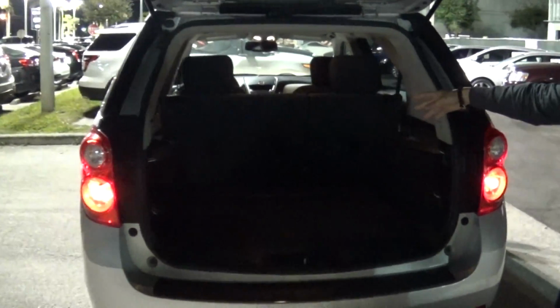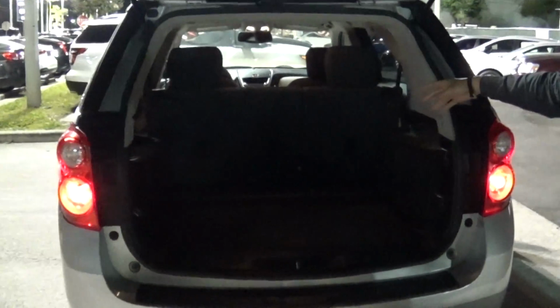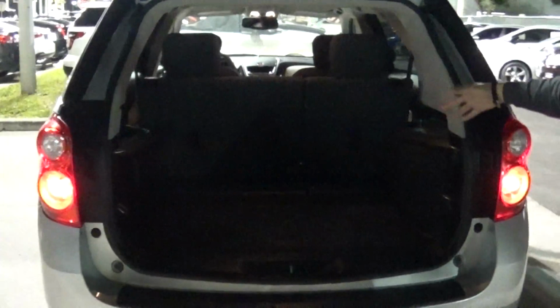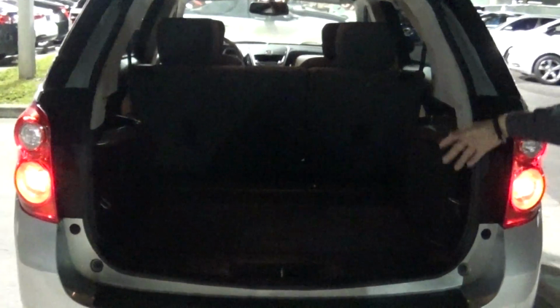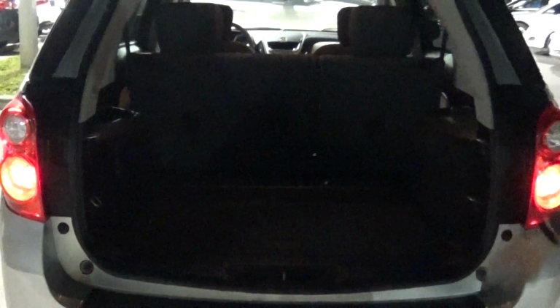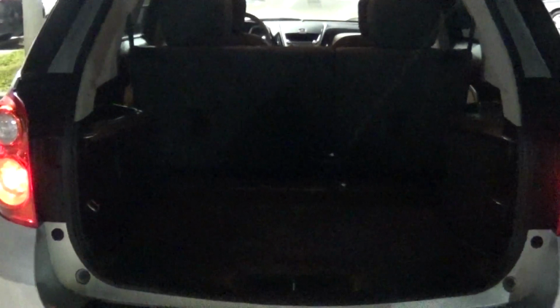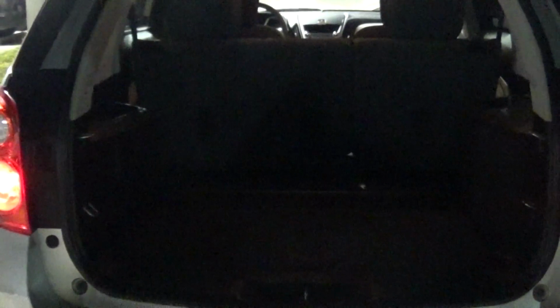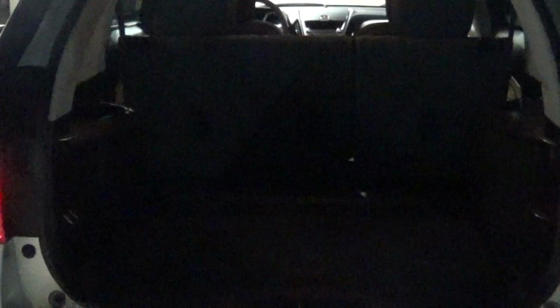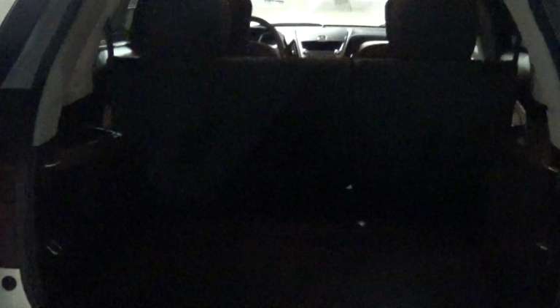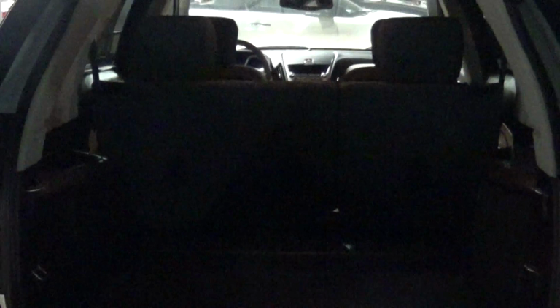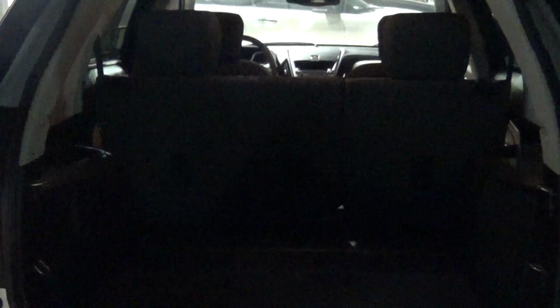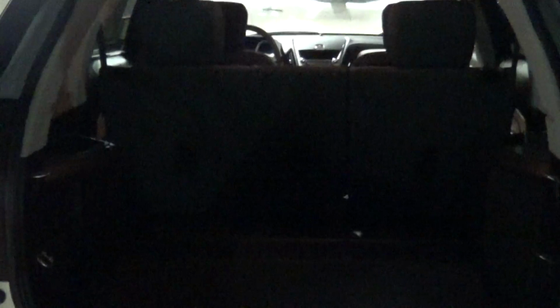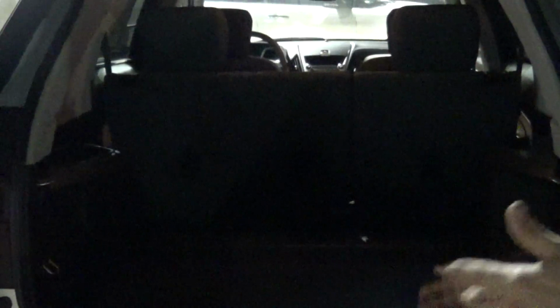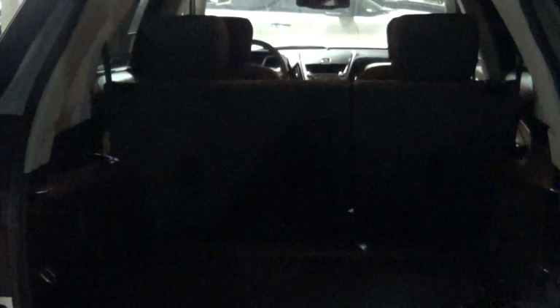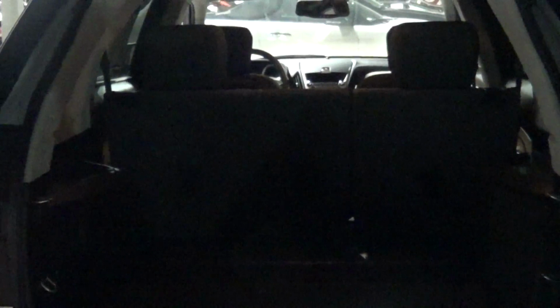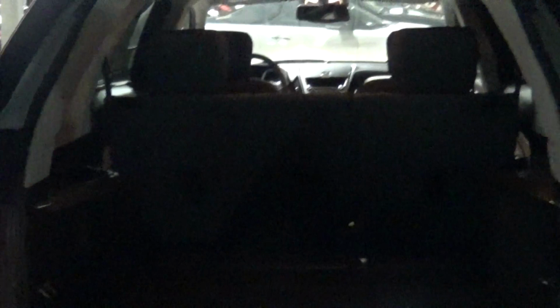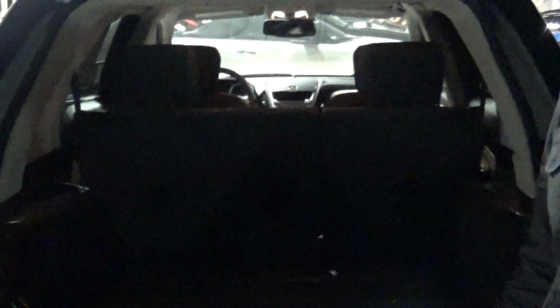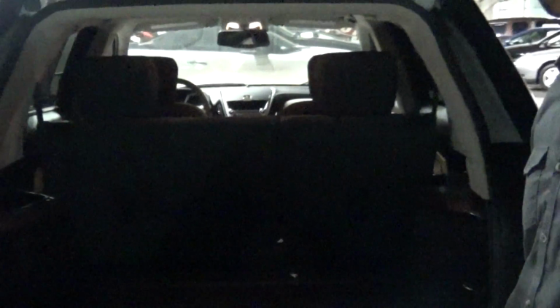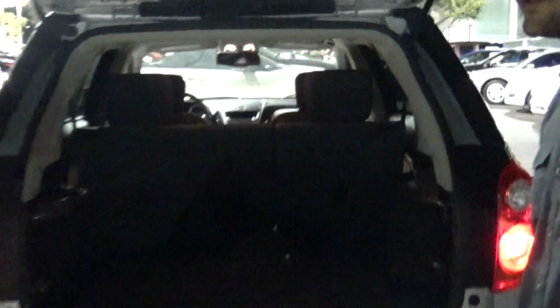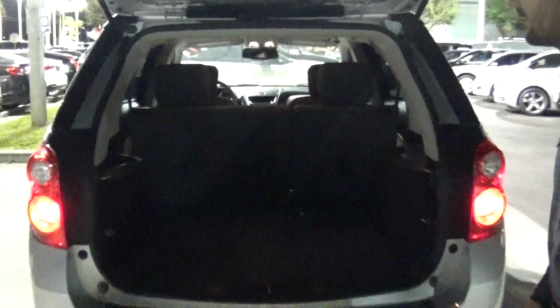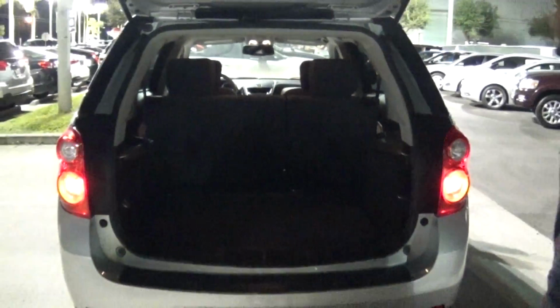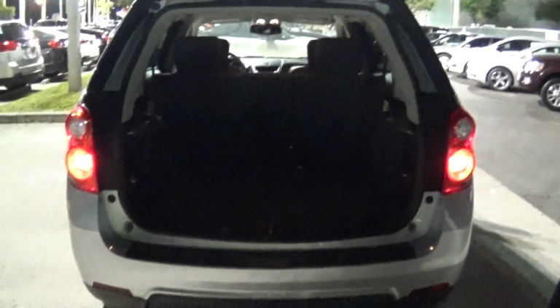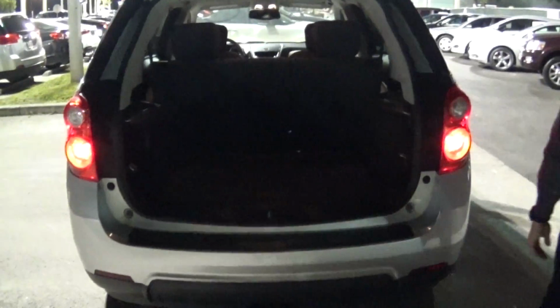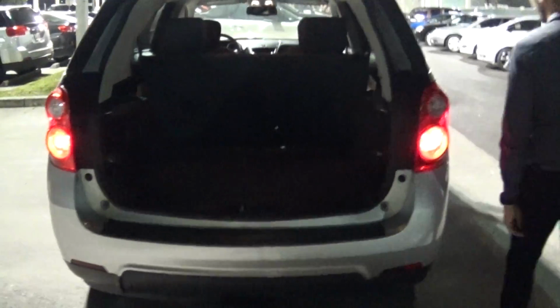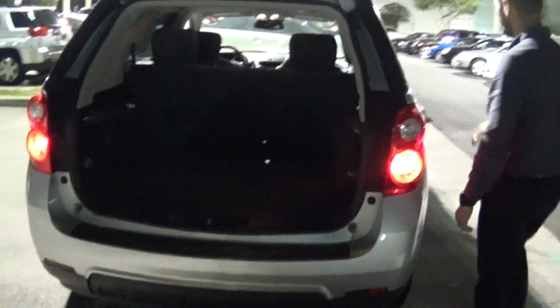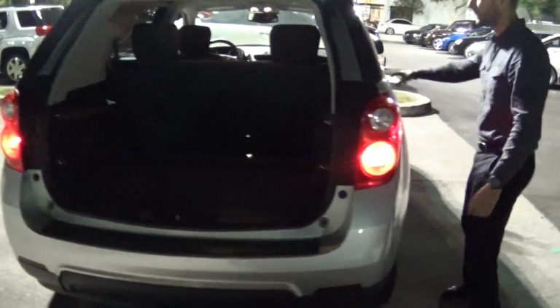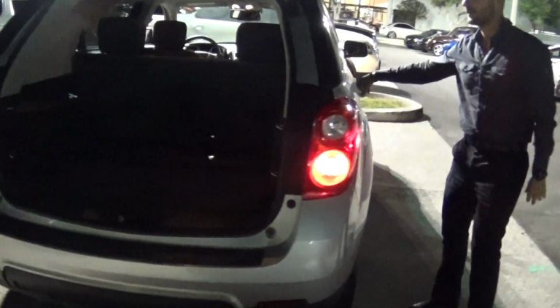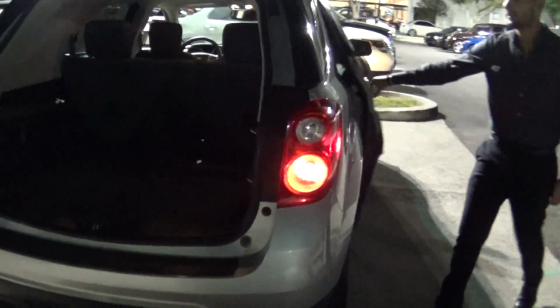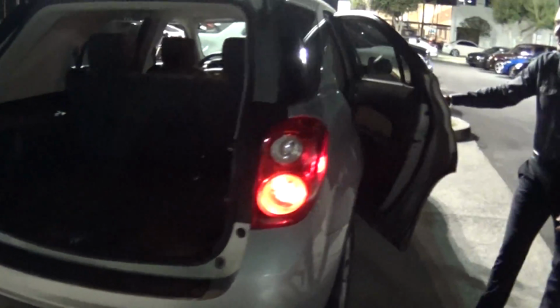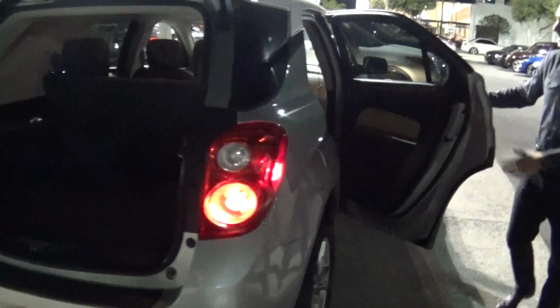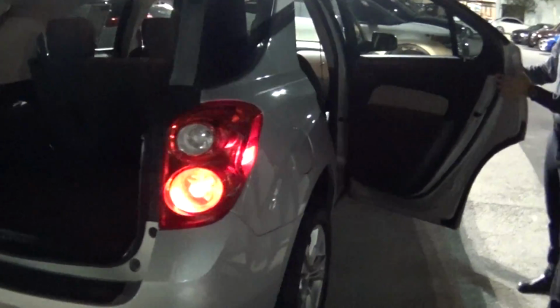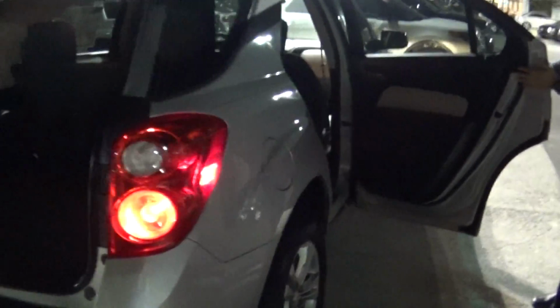You have plenty of space for whatever you need to carry. I'm not sure what type of things you're into, but I'm sure I'm going to get to know you better. Come over here, let me show you the other side of the vehicle.